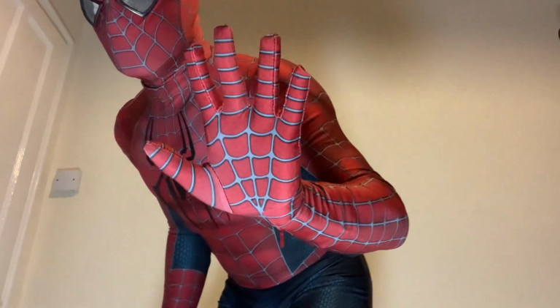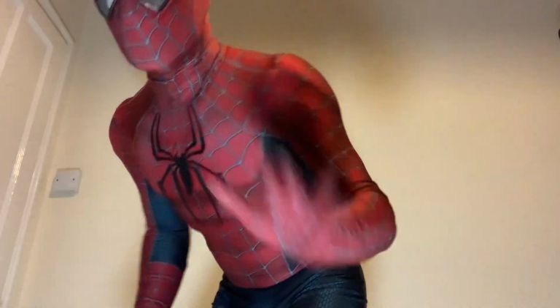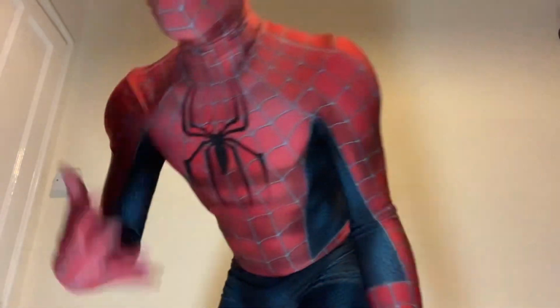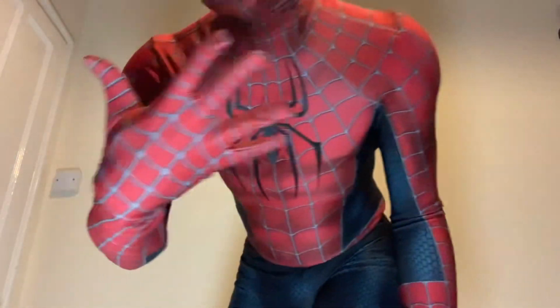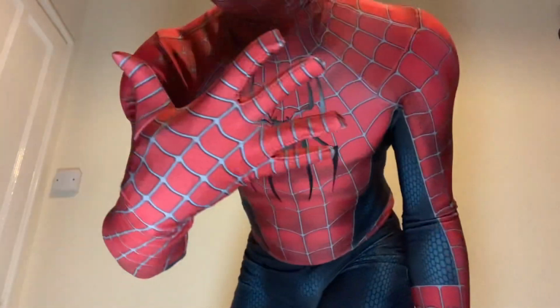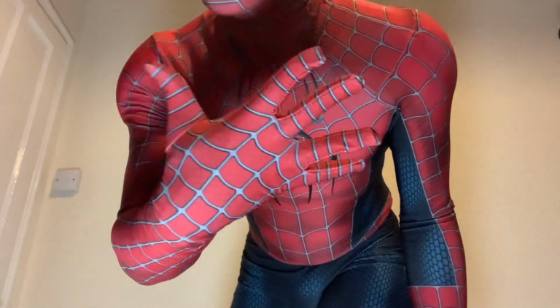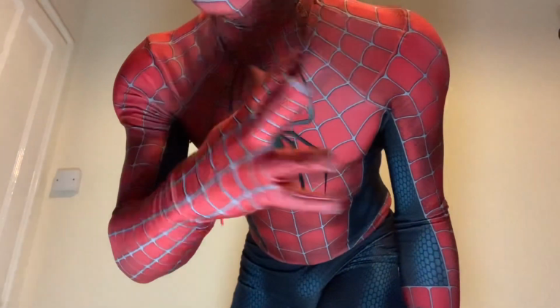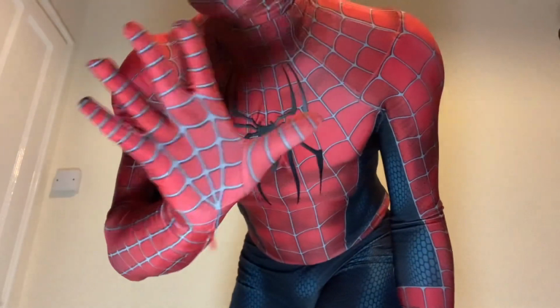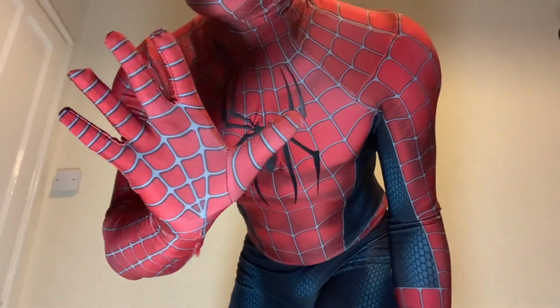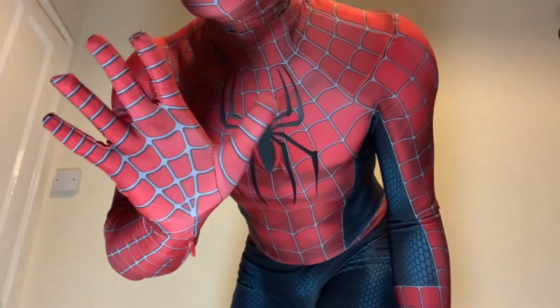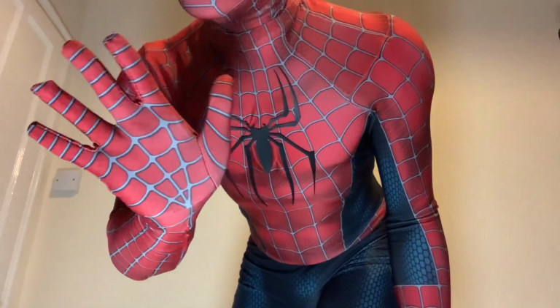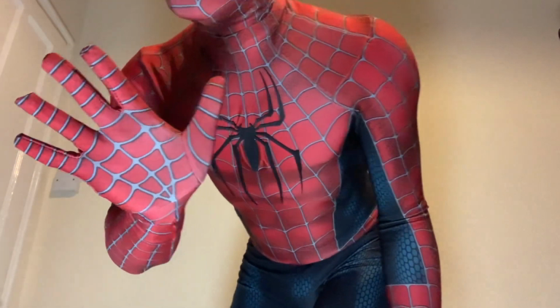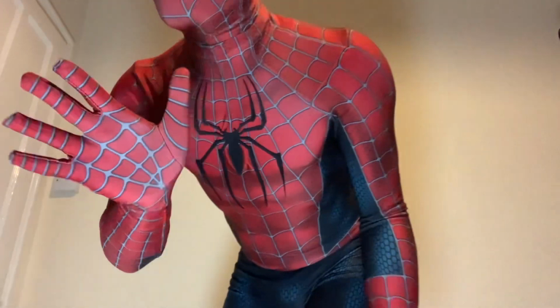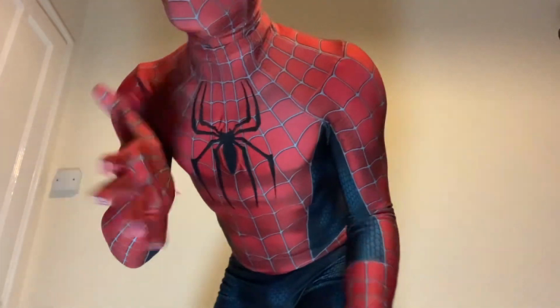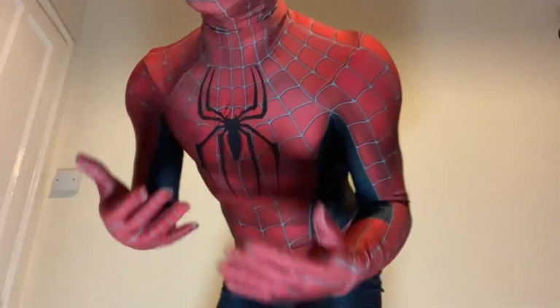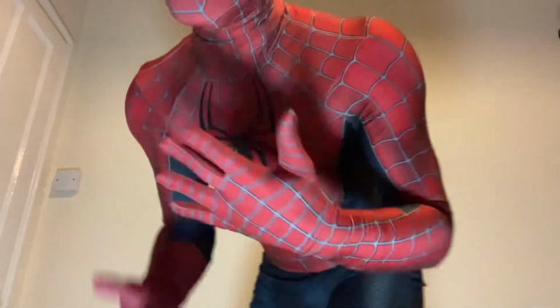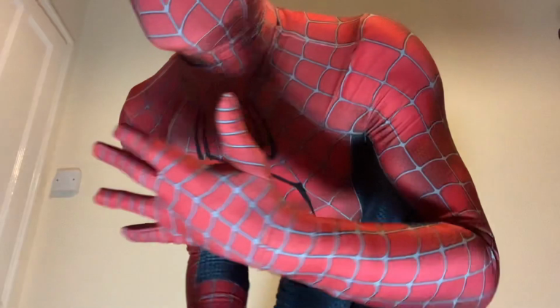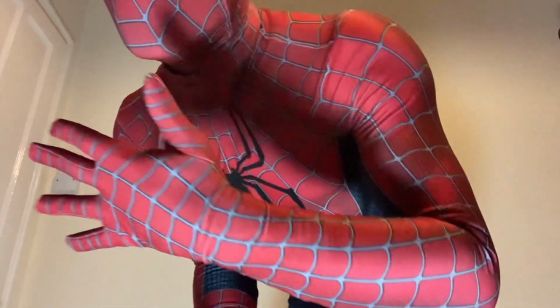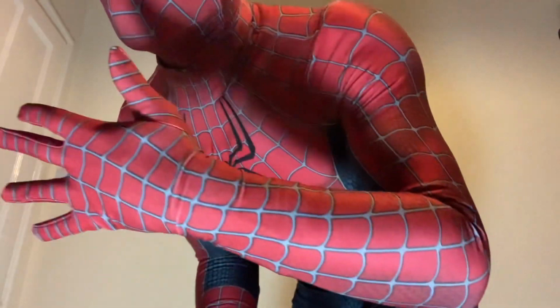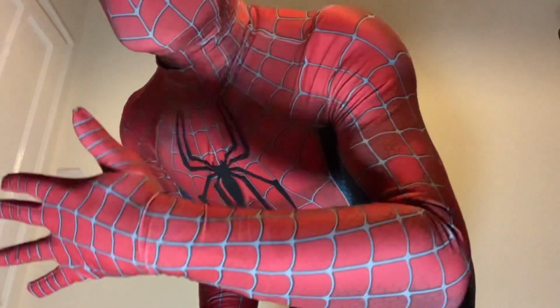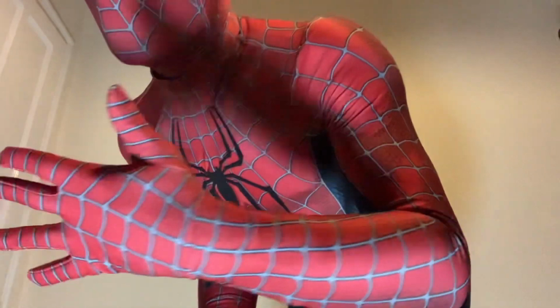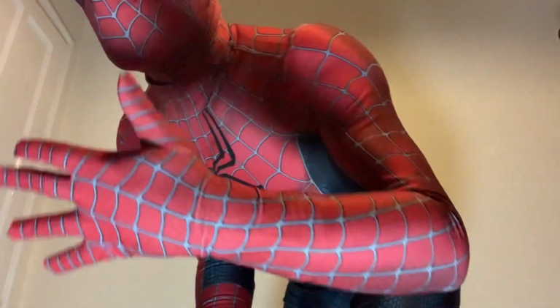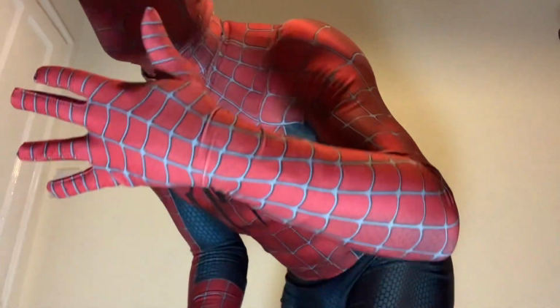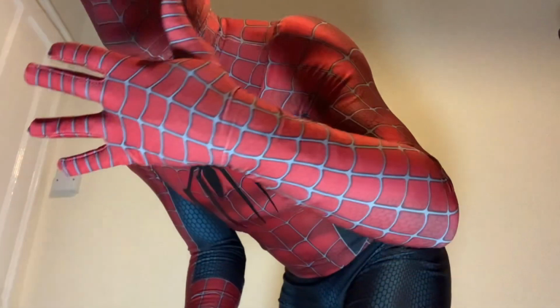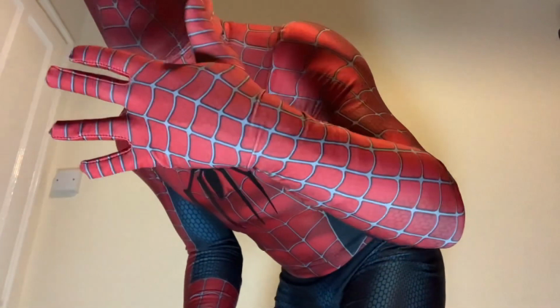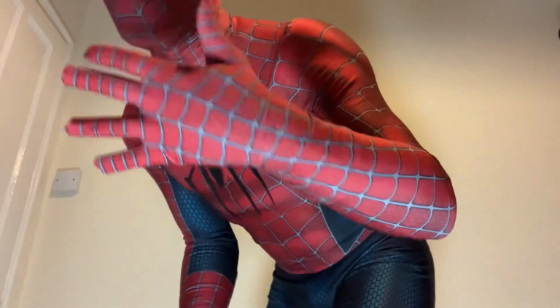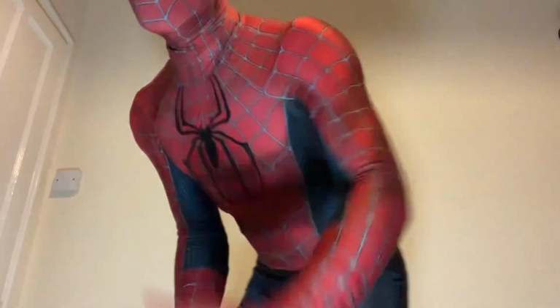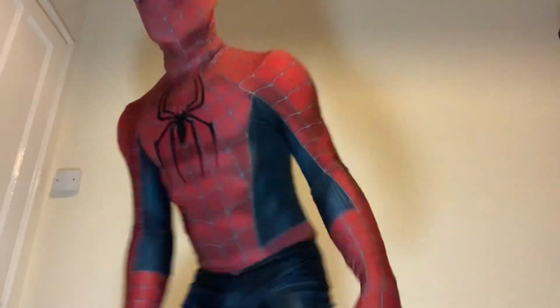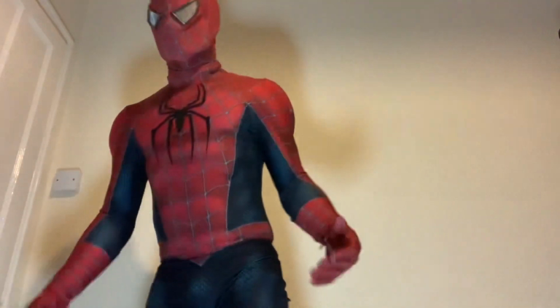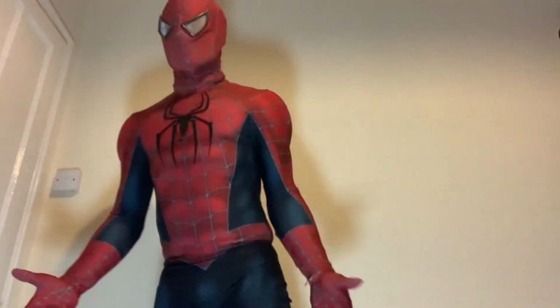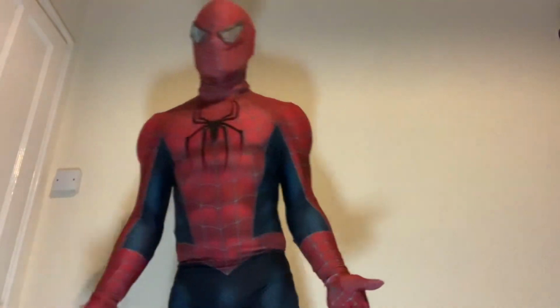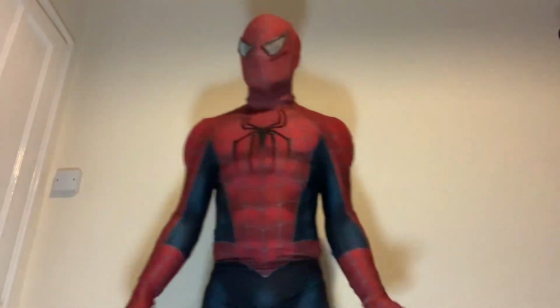I won't be puffy painting this one. I got it so the webs look — well, try and stand out enough so I can save on painting.